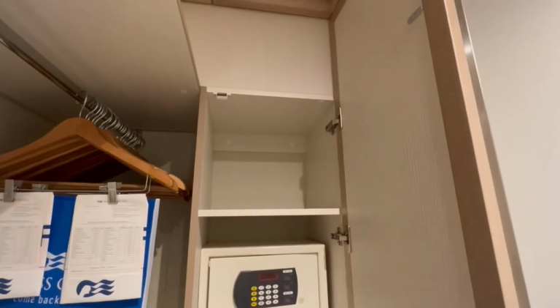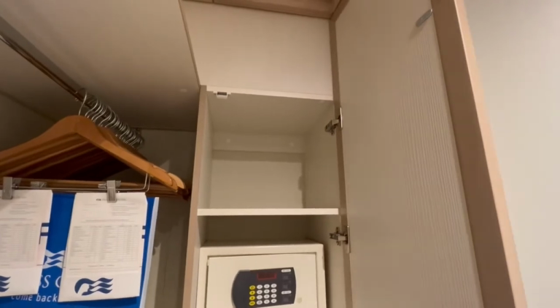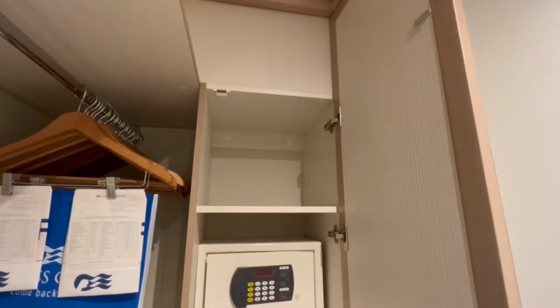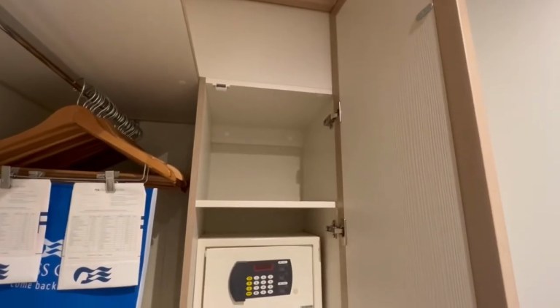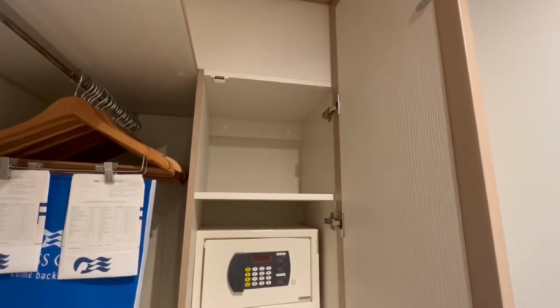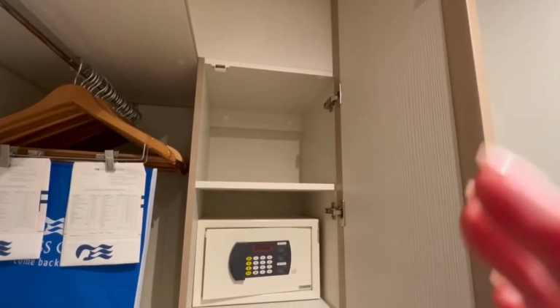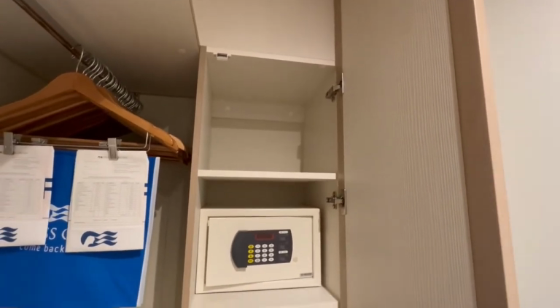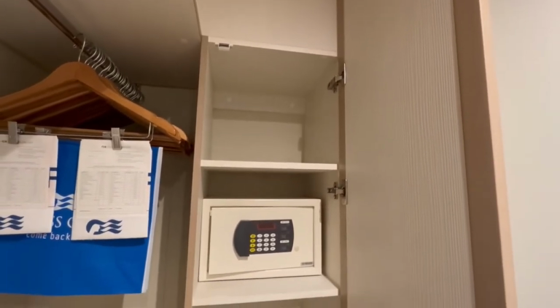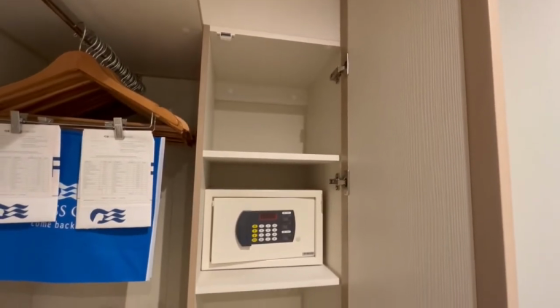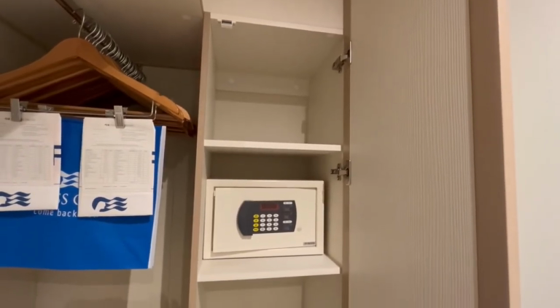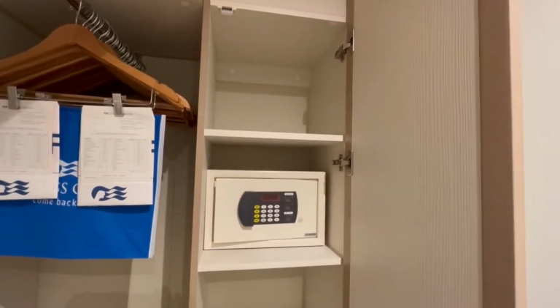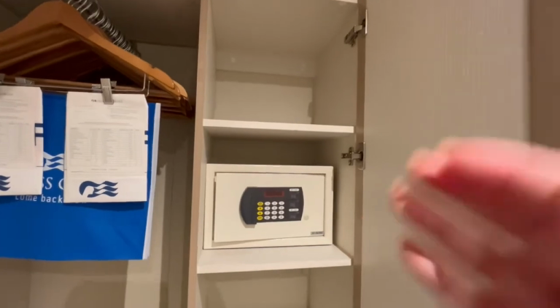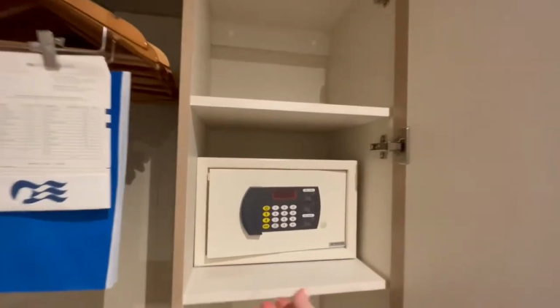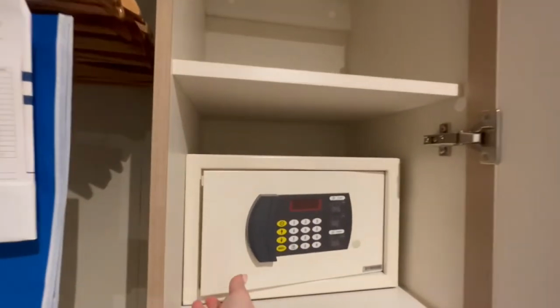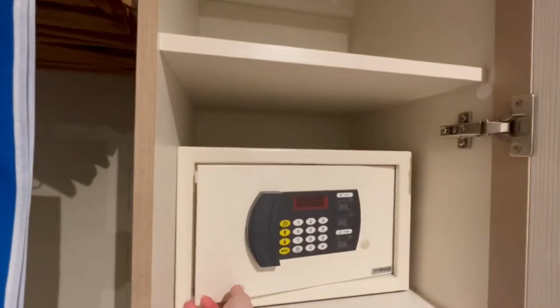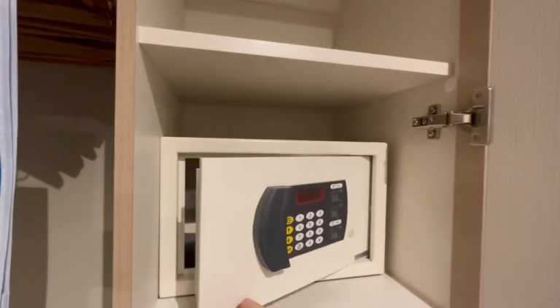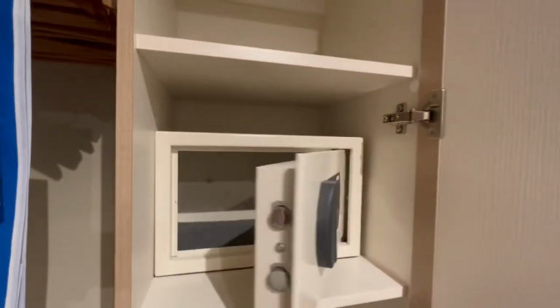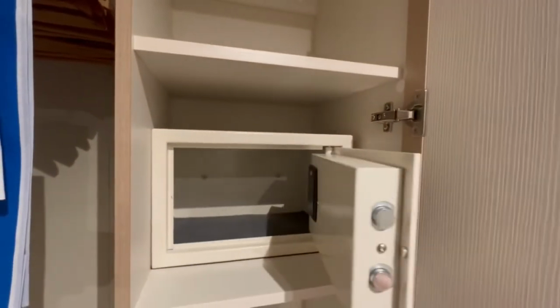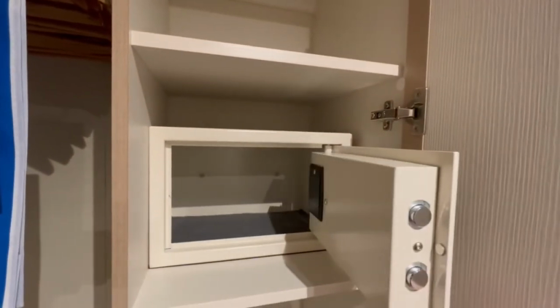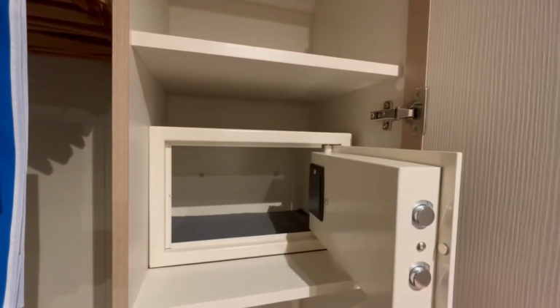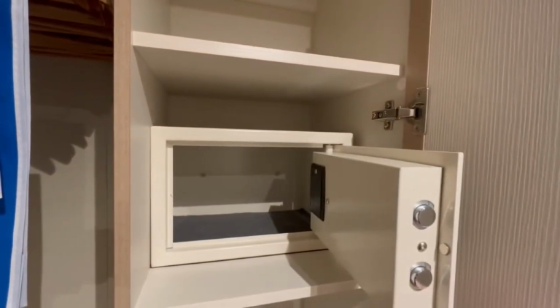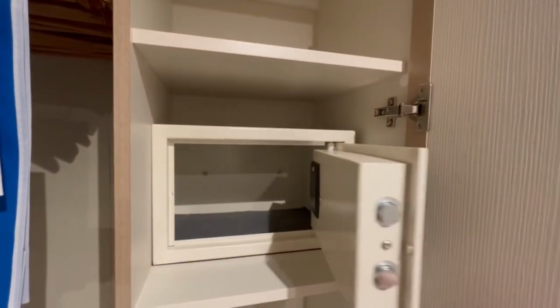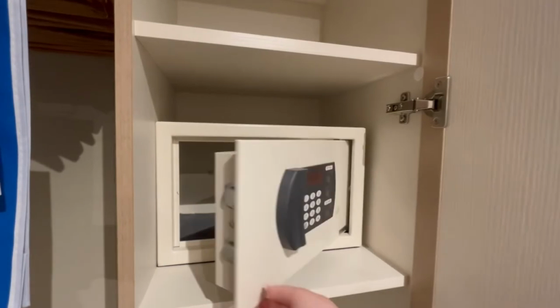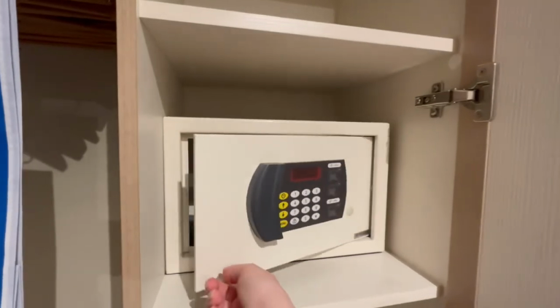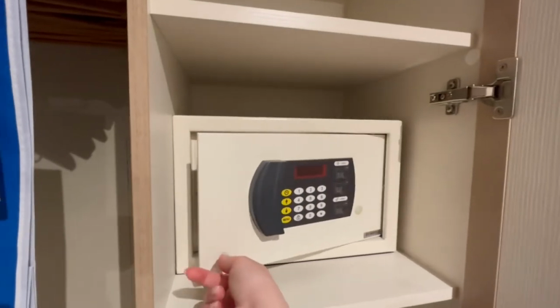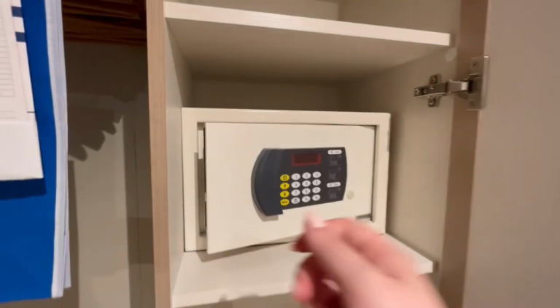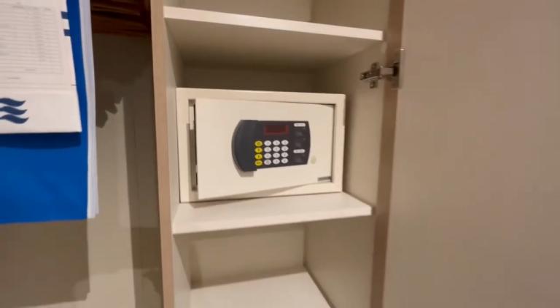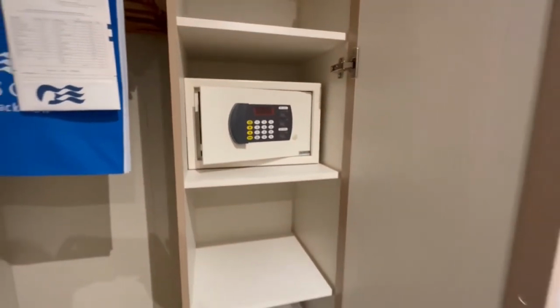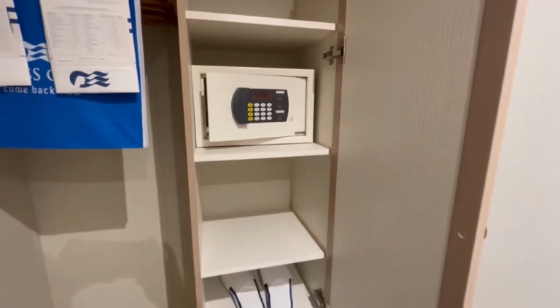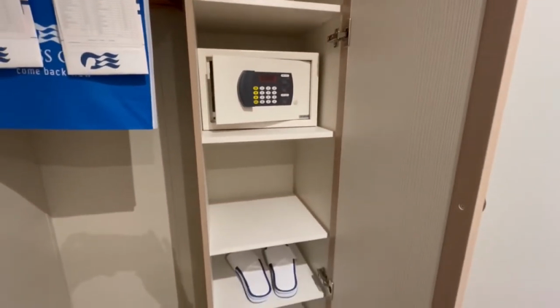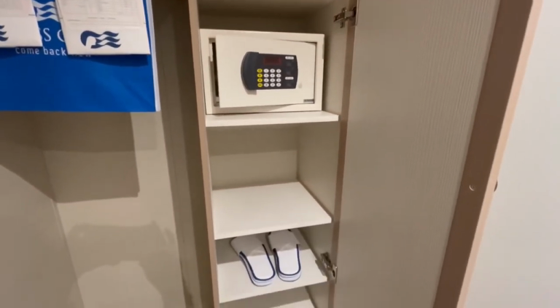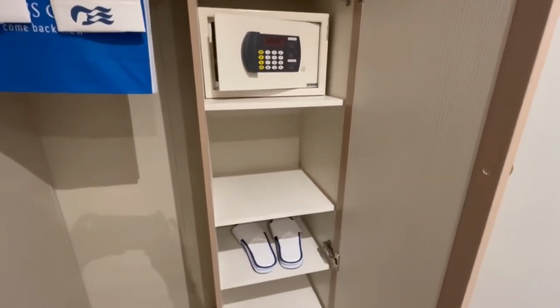You can see a short video of the self-service laundry by selecting the link in the top right-hand corner of this video. Next to the wardrobe is a cupboard with shelves, and this is also where you'll find your safe. It's big enough to store an iPad but not a laptop.